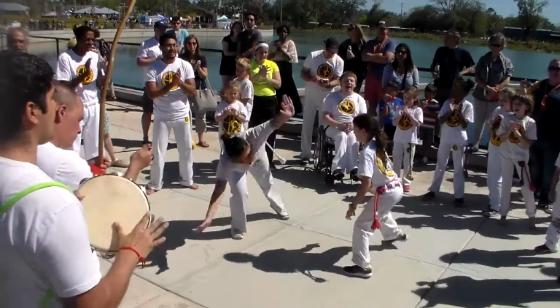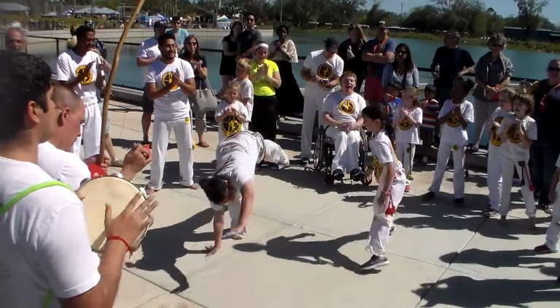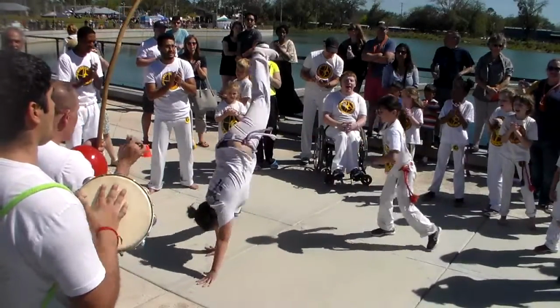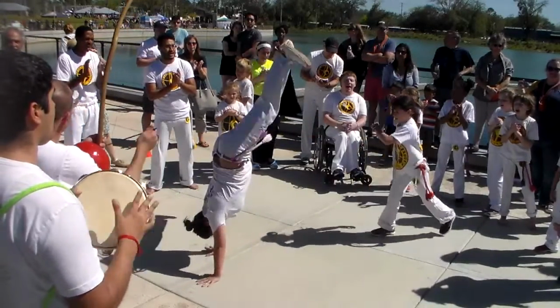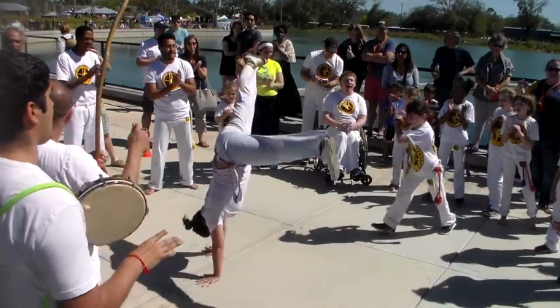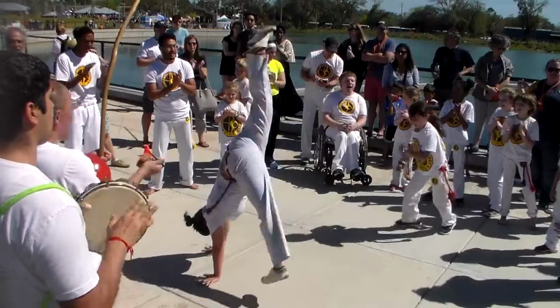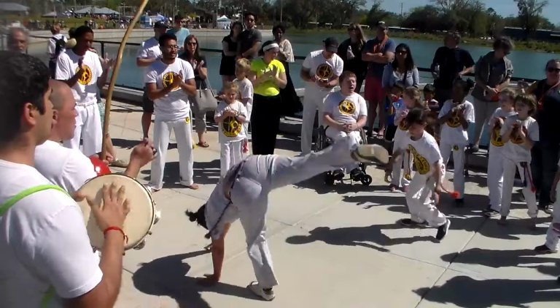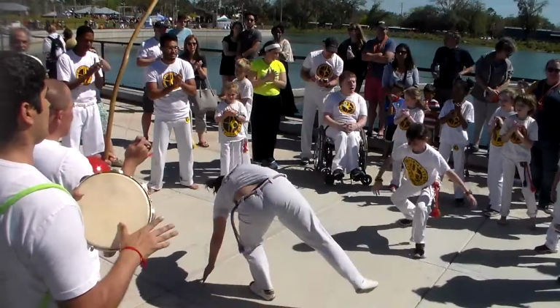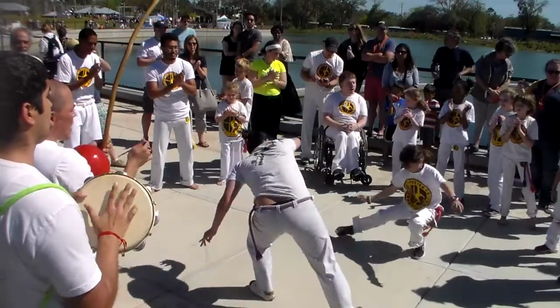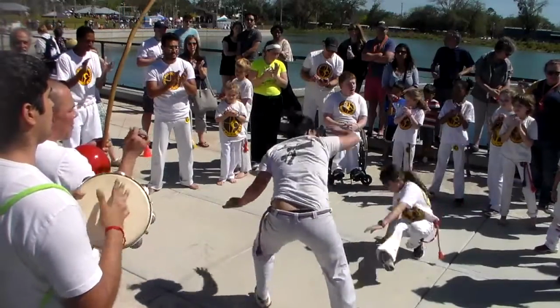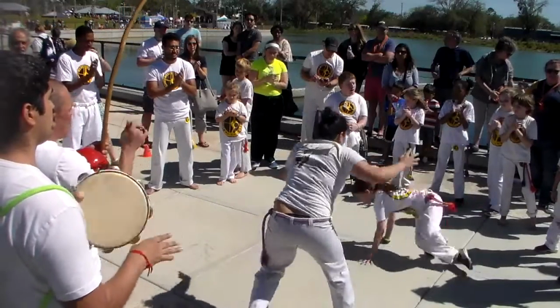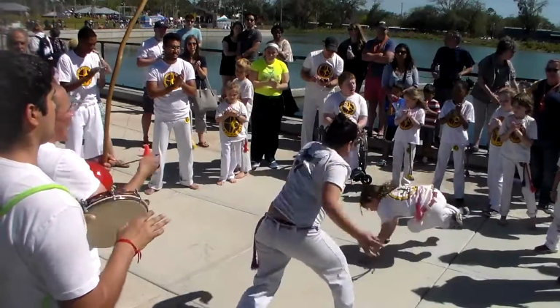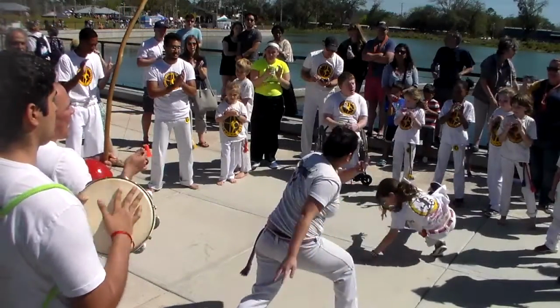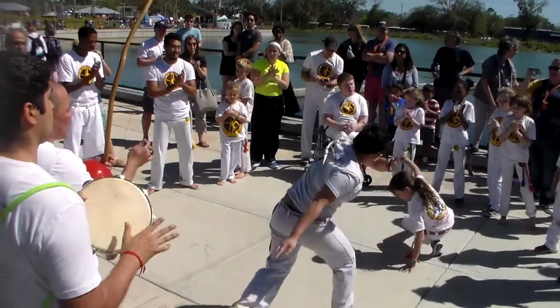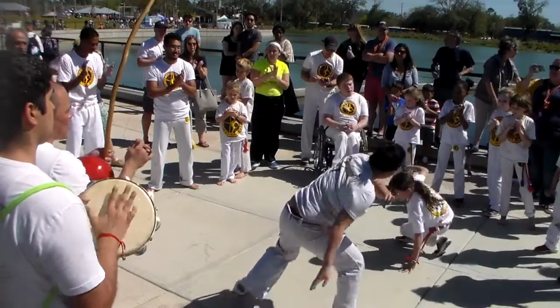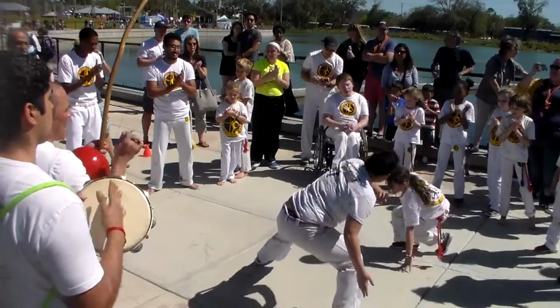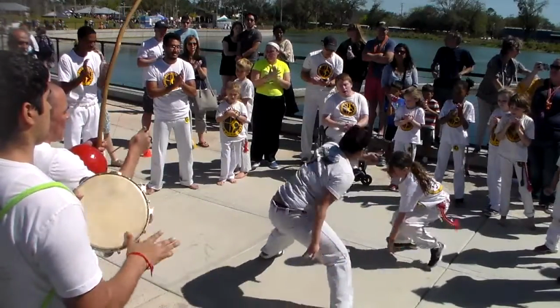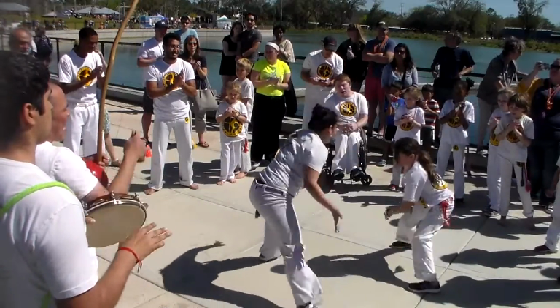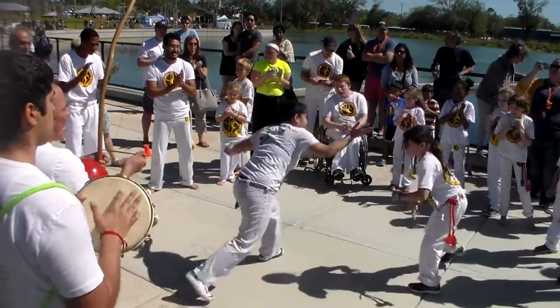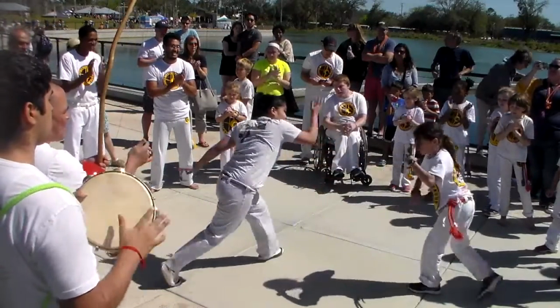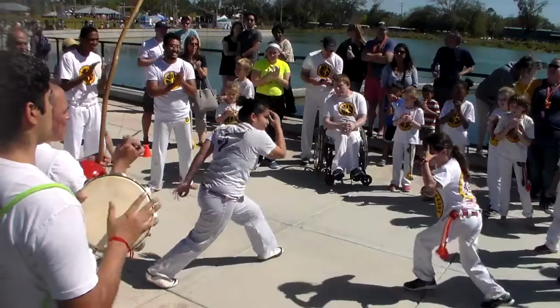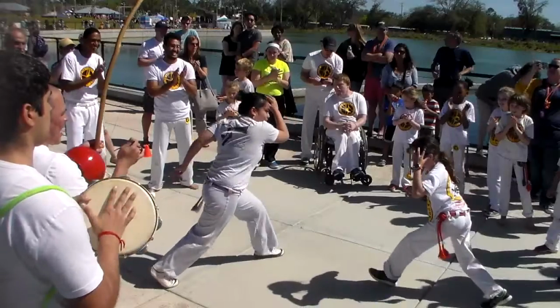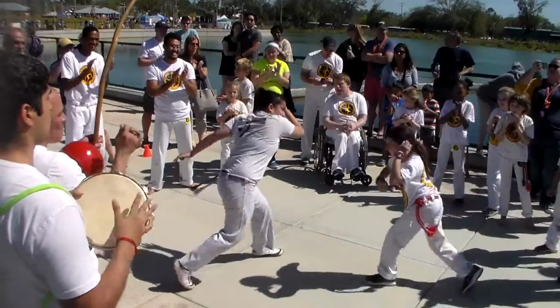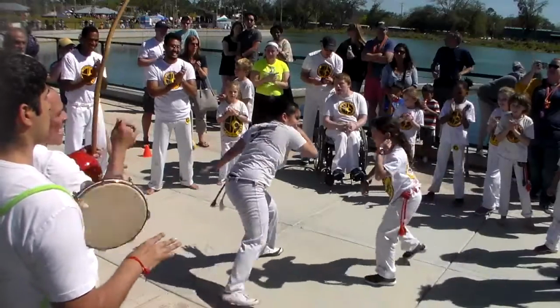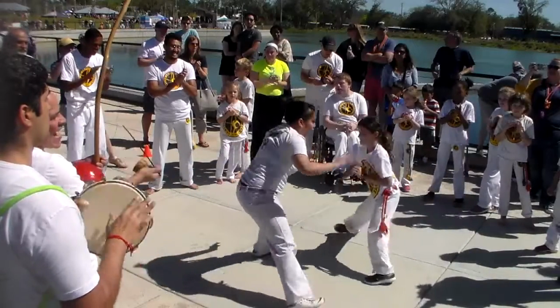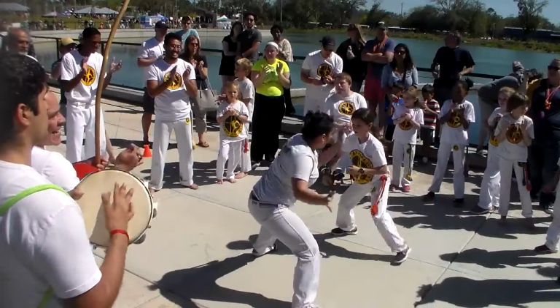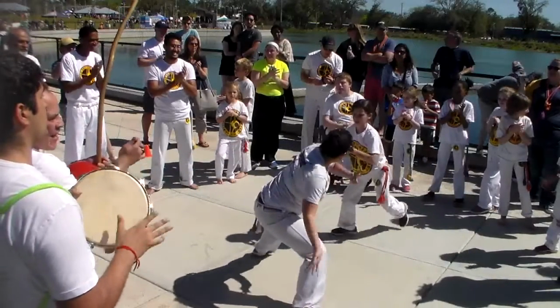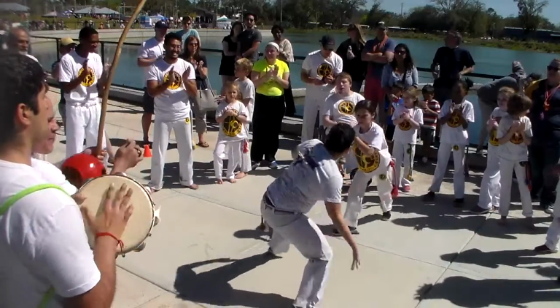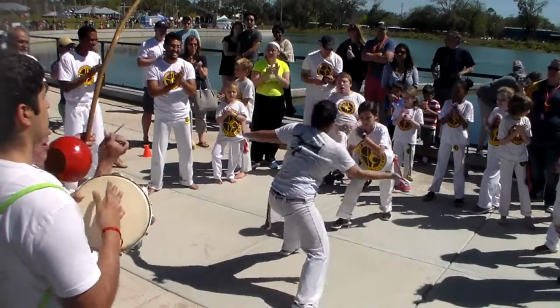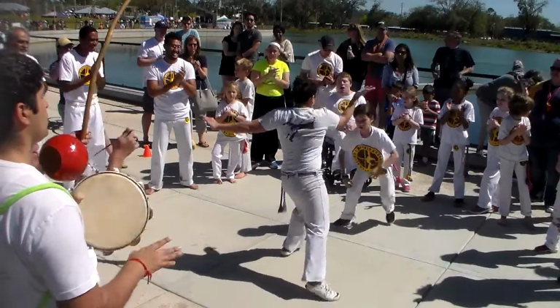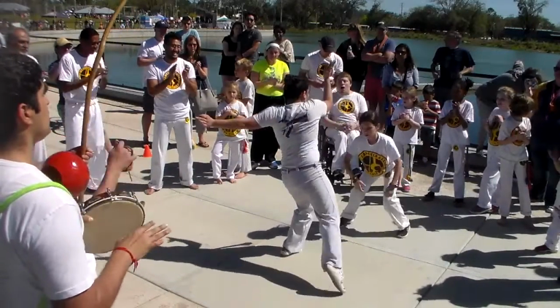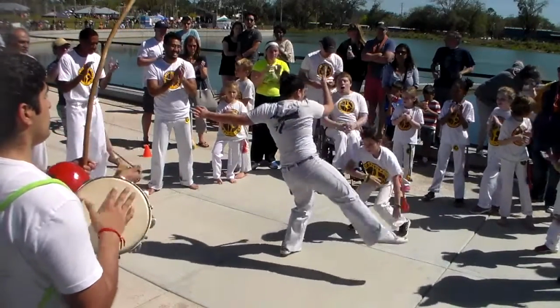This is one of our teachers playing with one of our students. You see all the cool moves that they're doing? Alright, now I'm gonna let you listen in to the music and I'll put it in real time. This is slowed down.